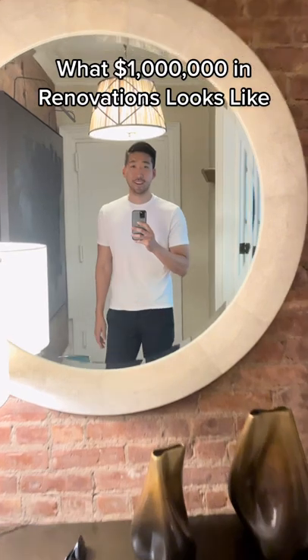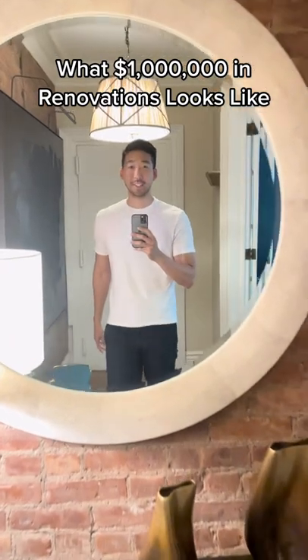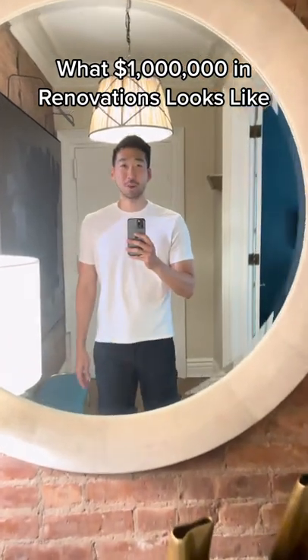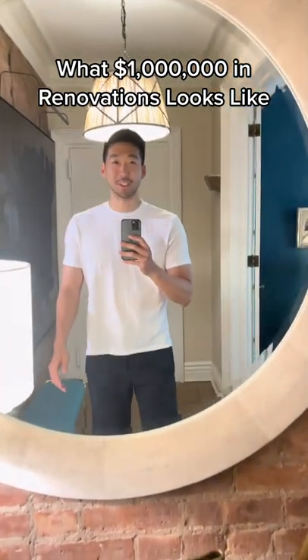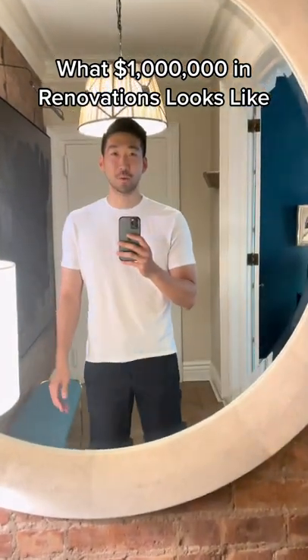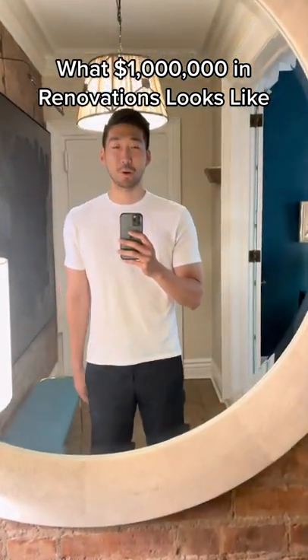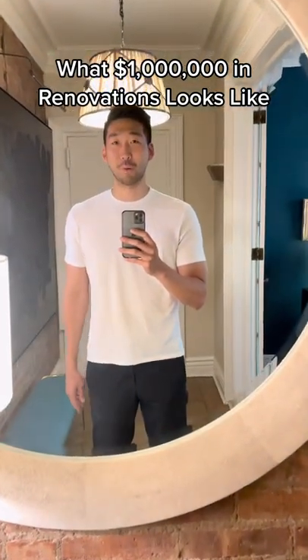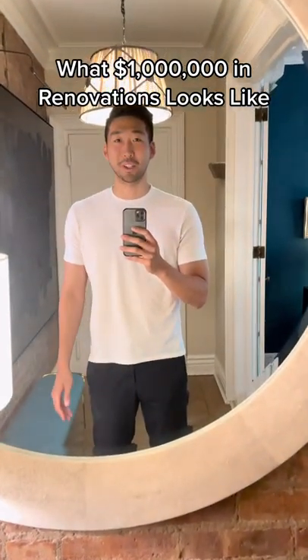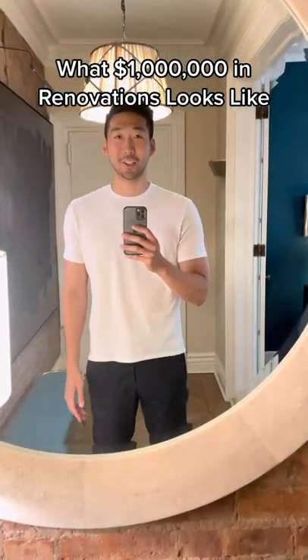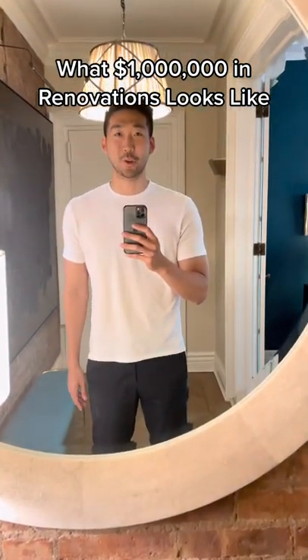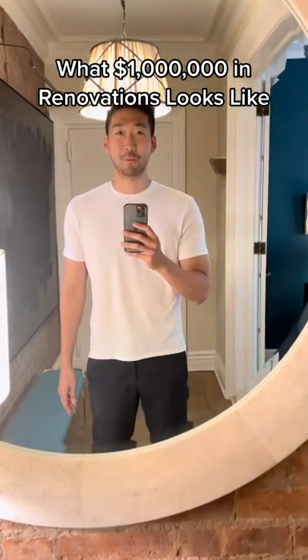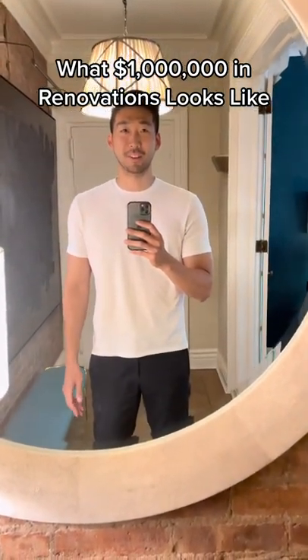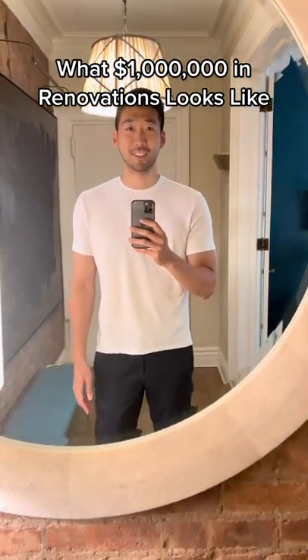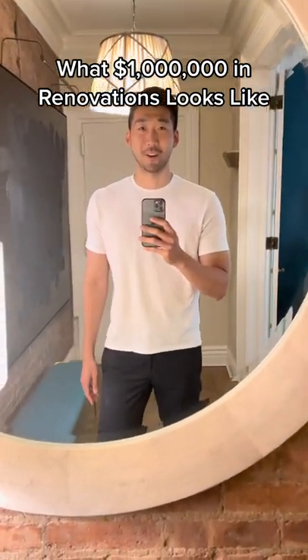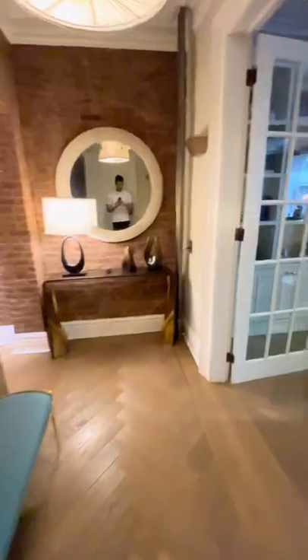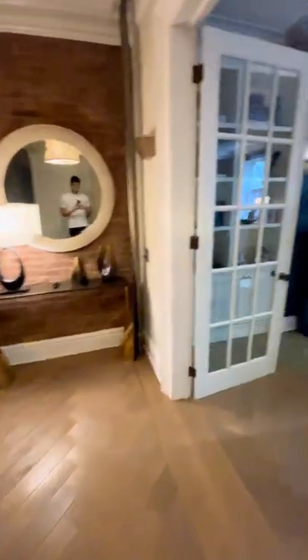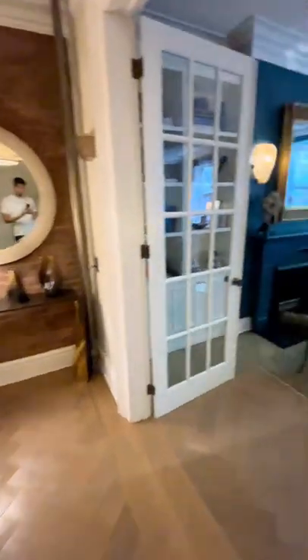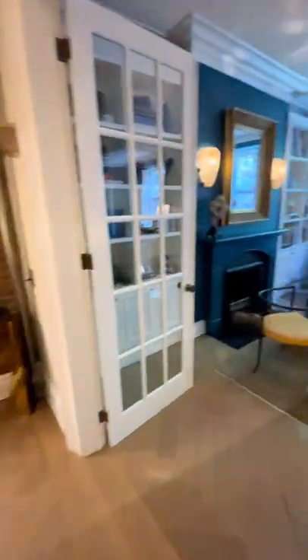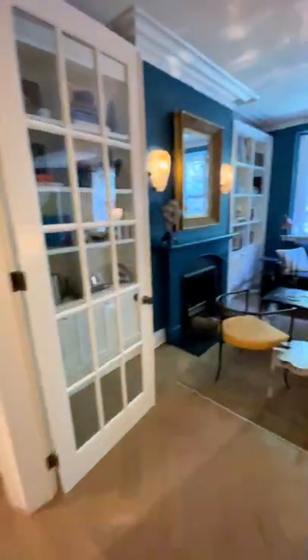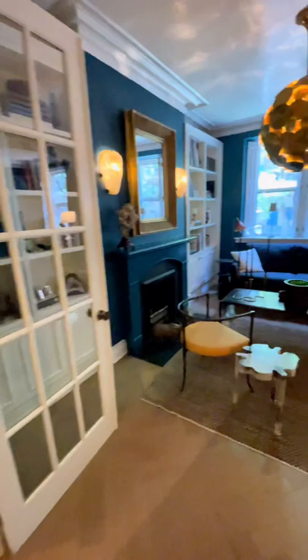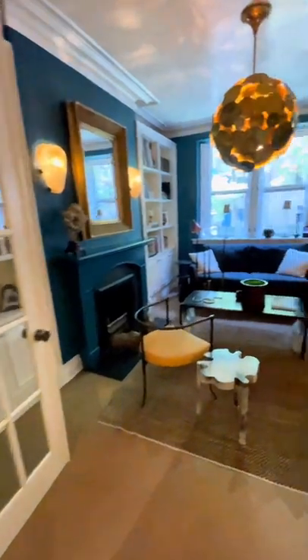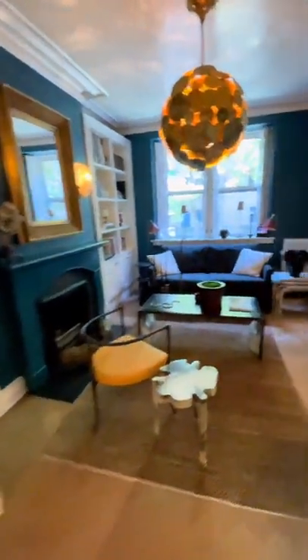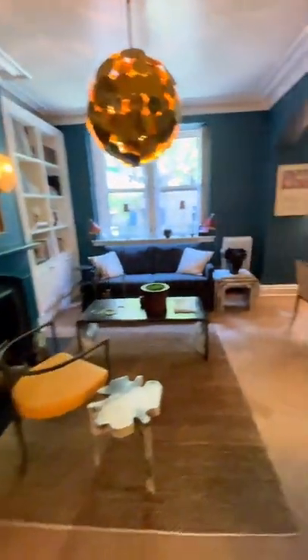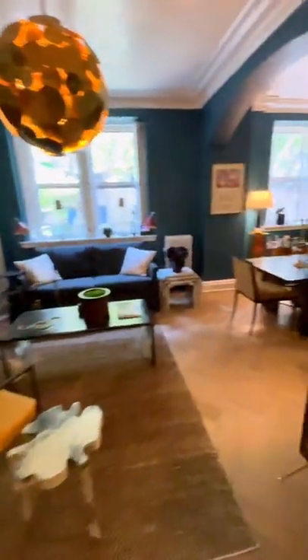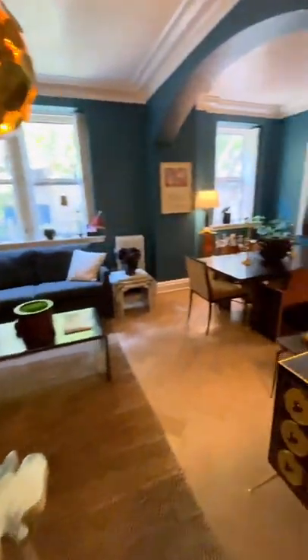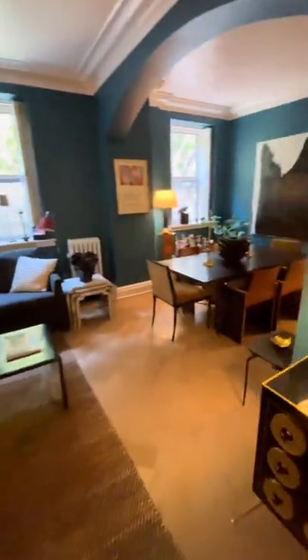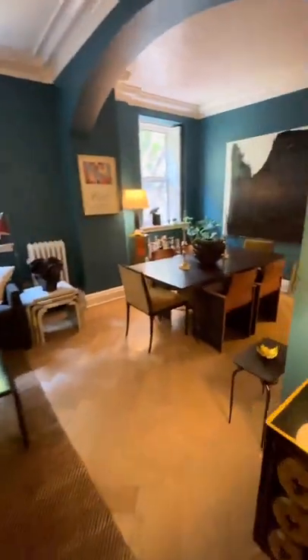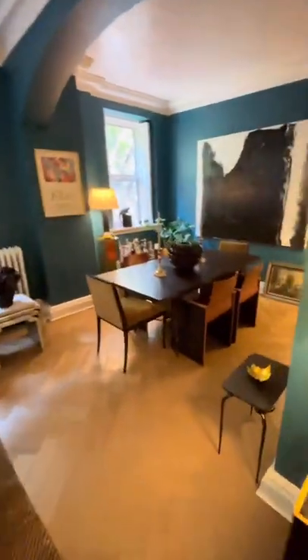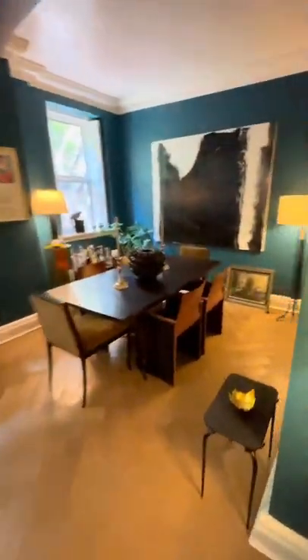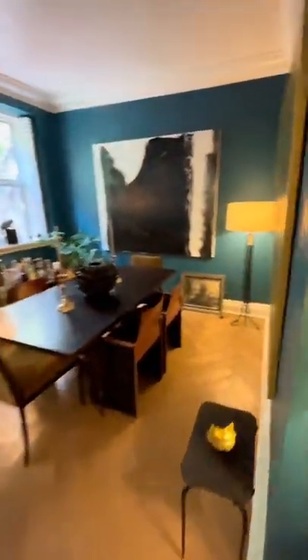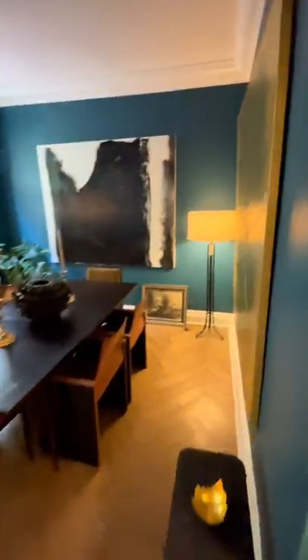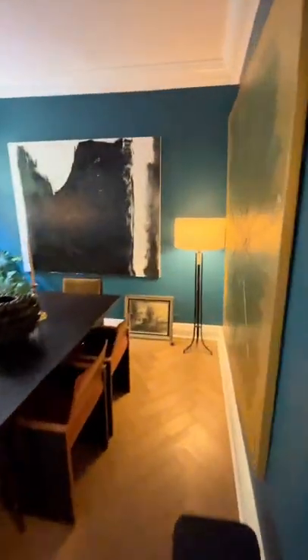This is what it looks like when you put $1 million into your apartment. Let's go. Coming off your entrance, you have what could be your second and even third bedroom.